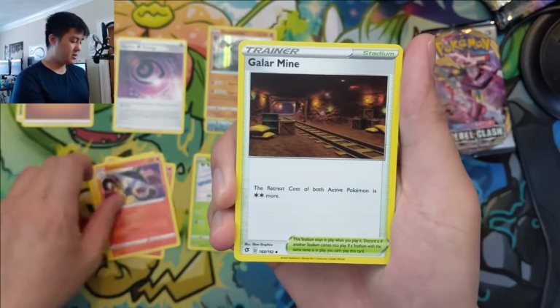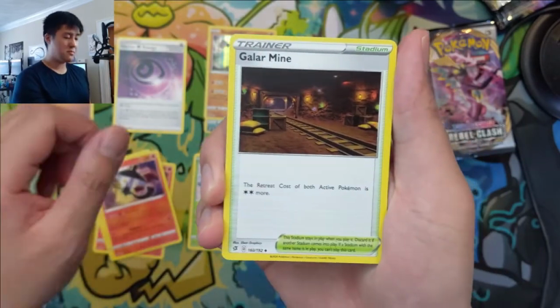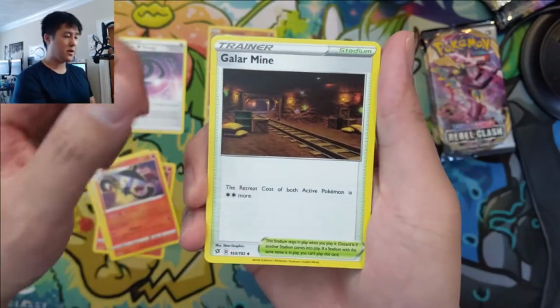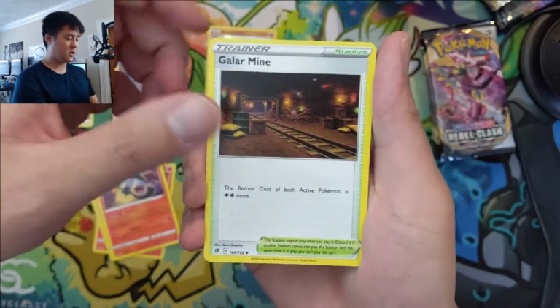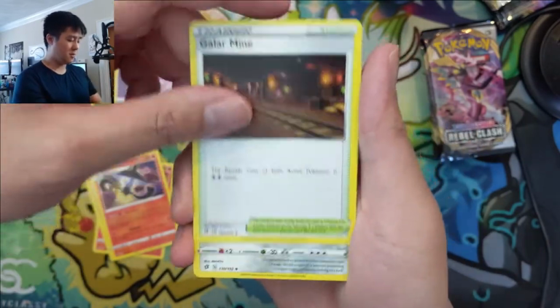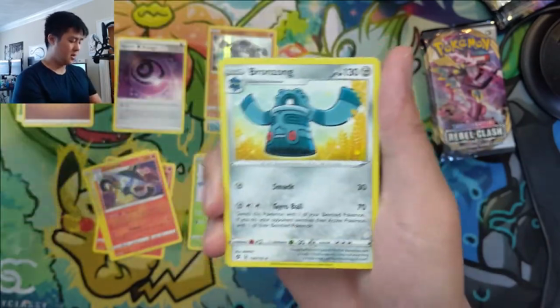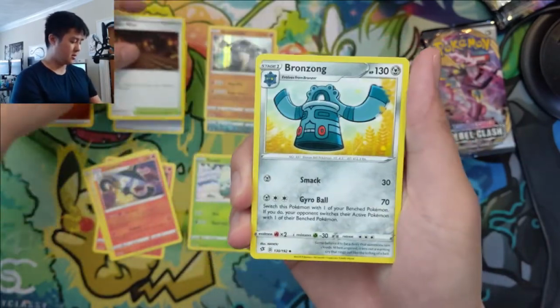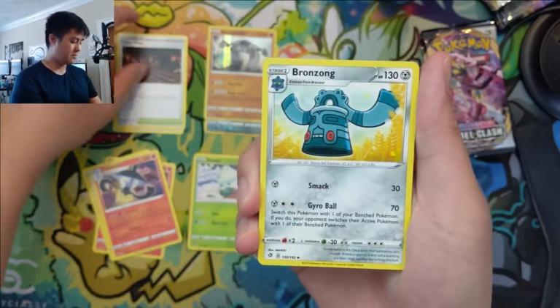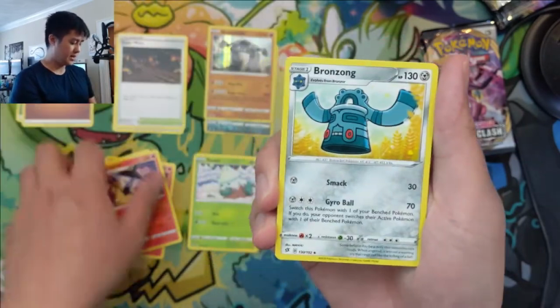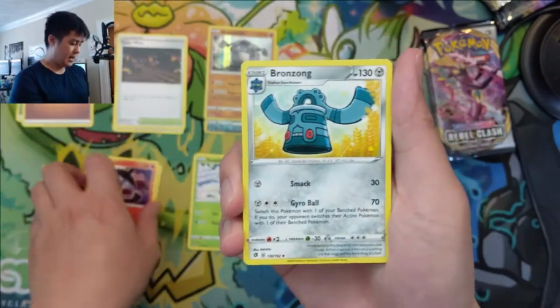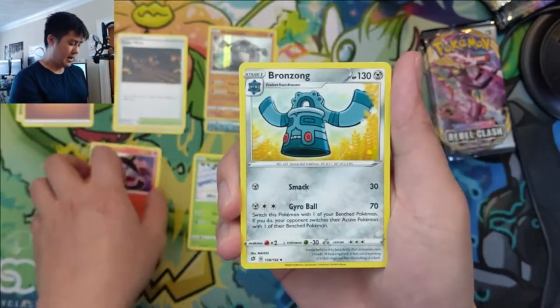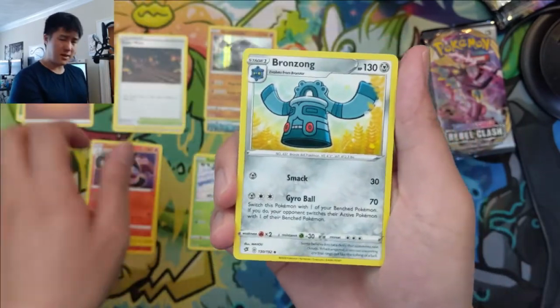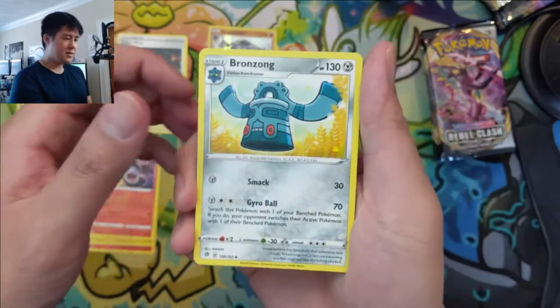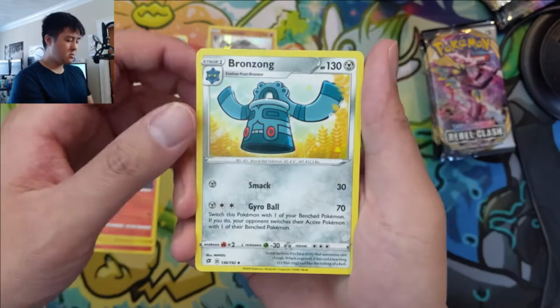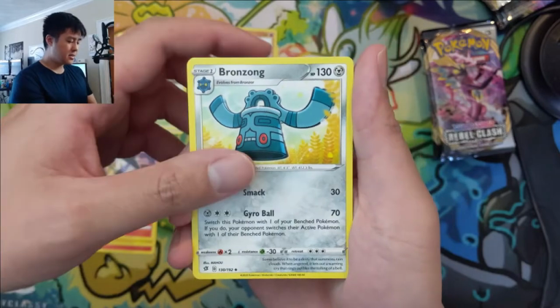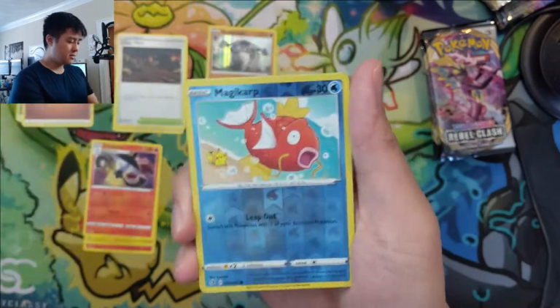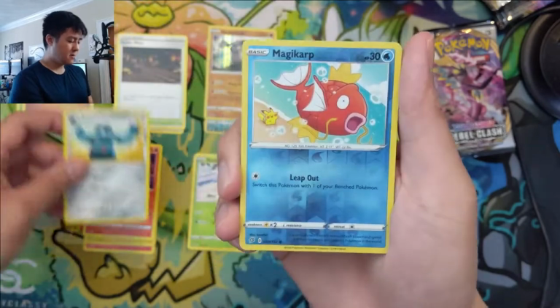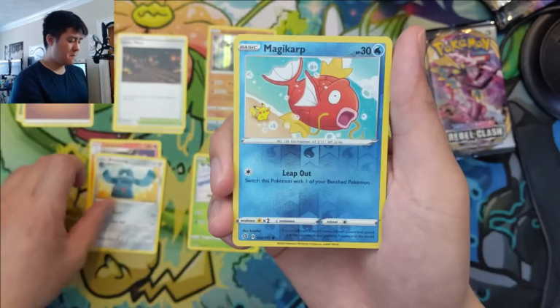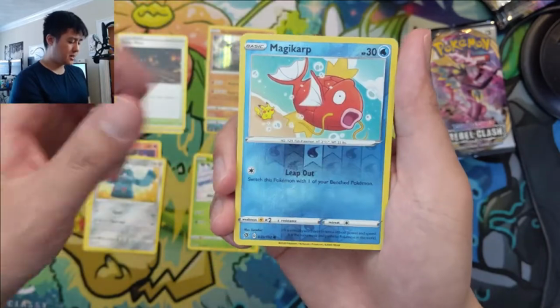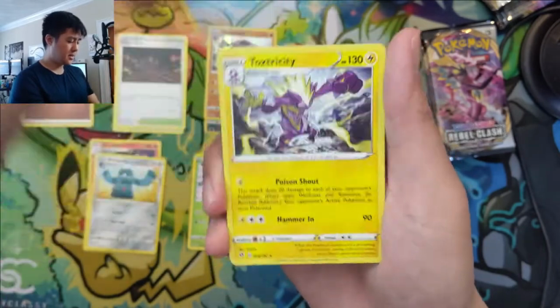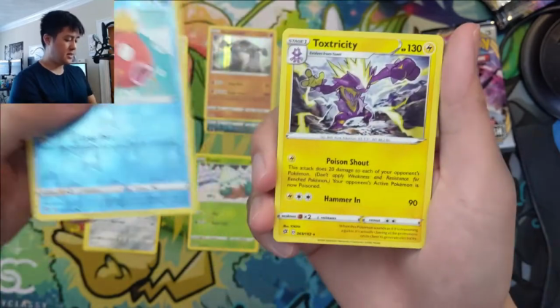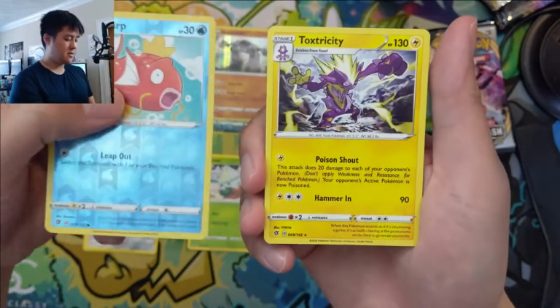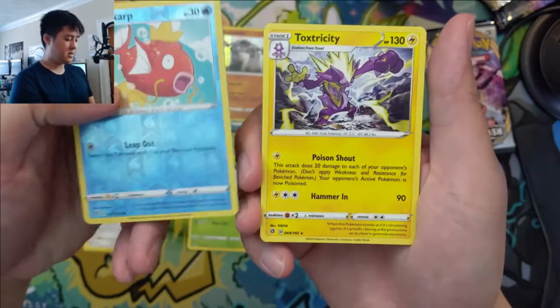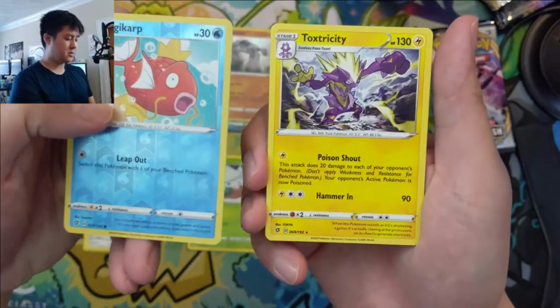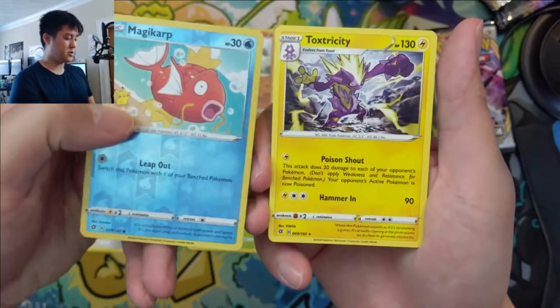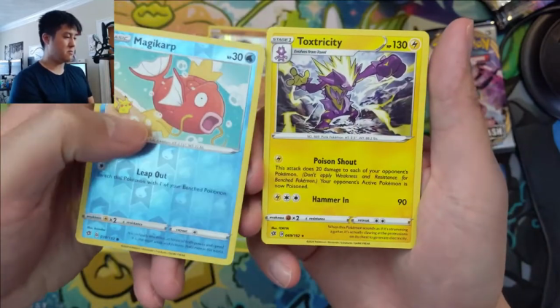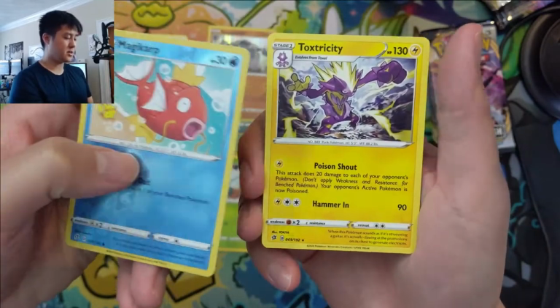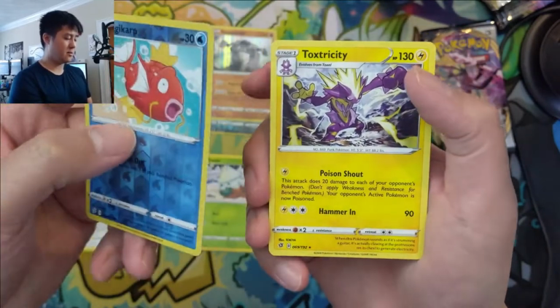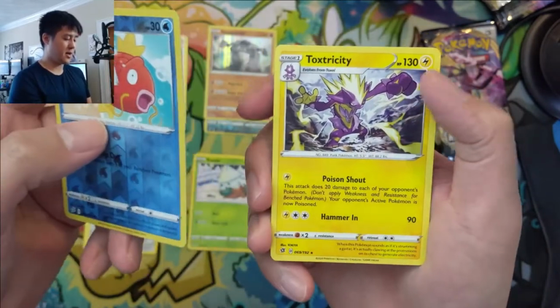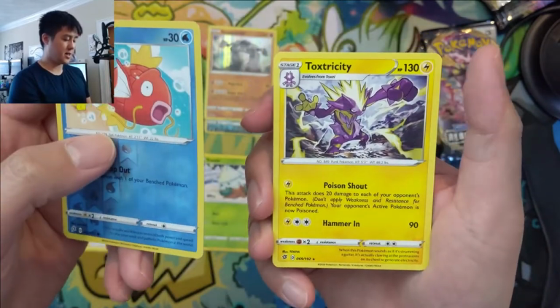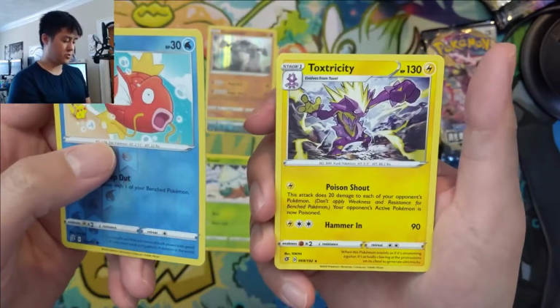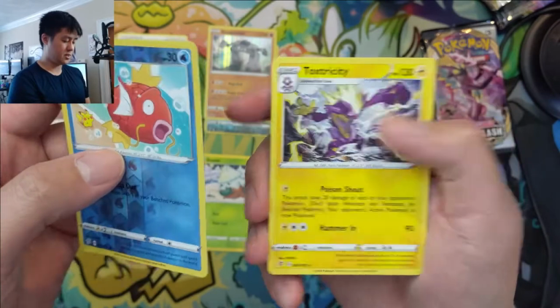Into the next pack — we got a Galarian Moltres. Another good pack. Melony isn't too crazy so far, but definitely a lot of potential. Magikarp and Toxtricity.